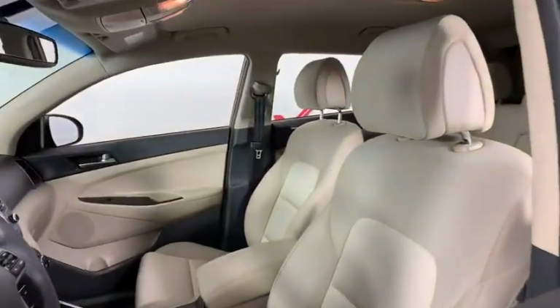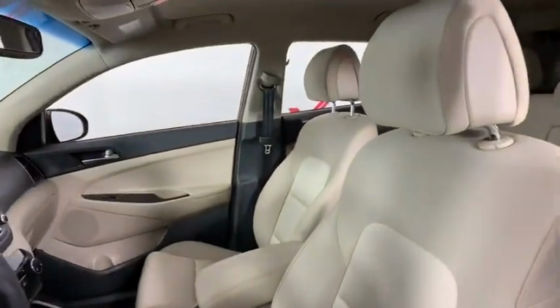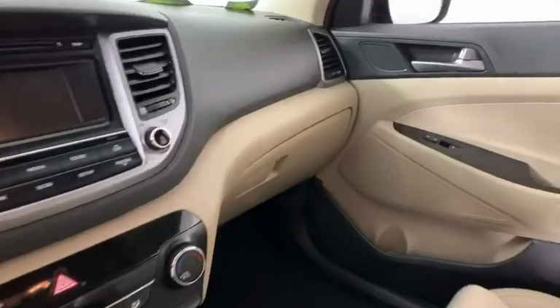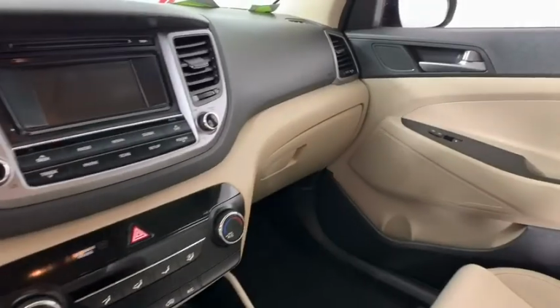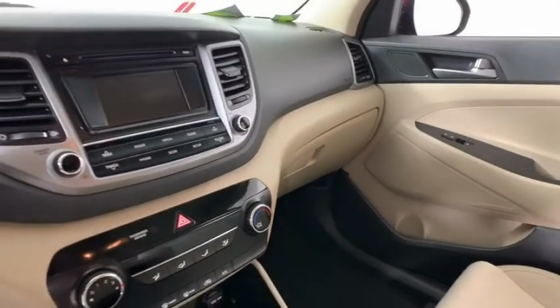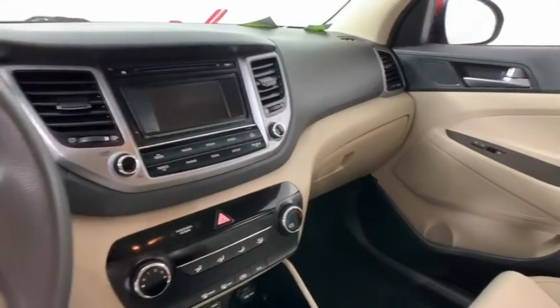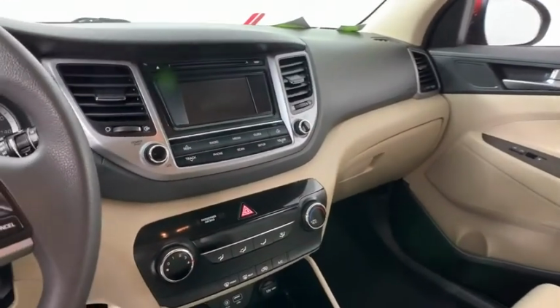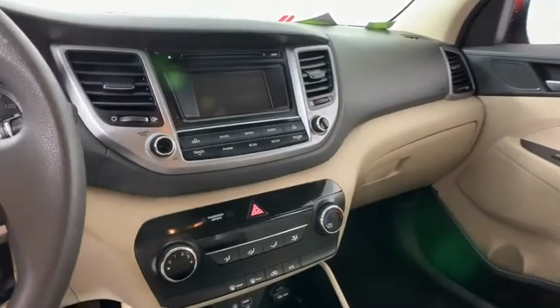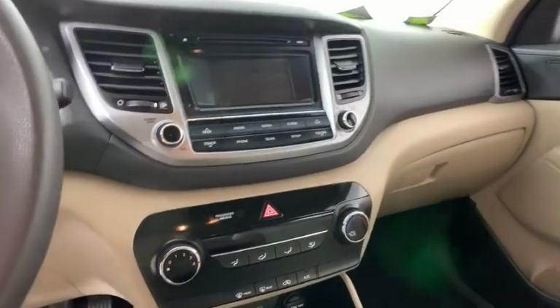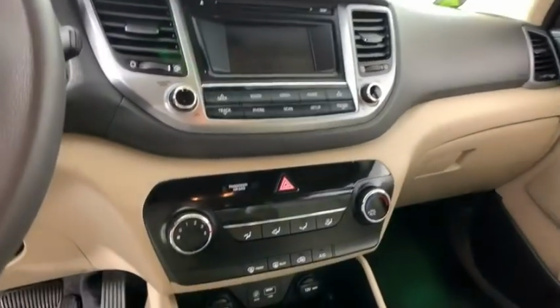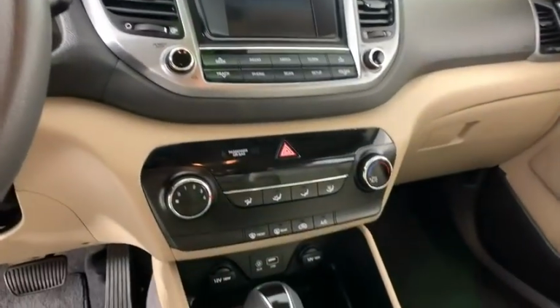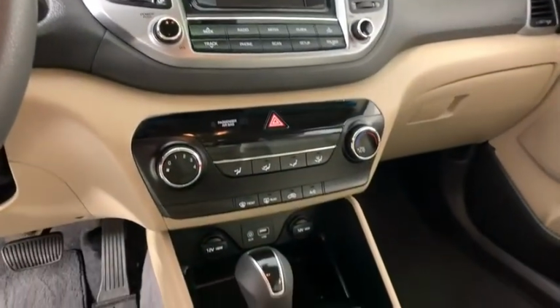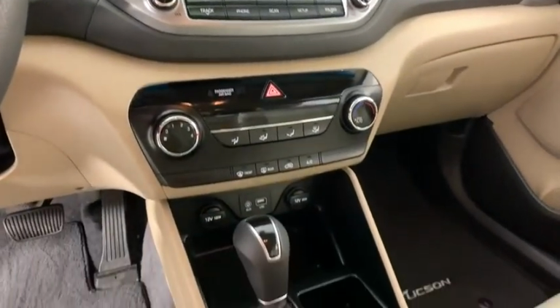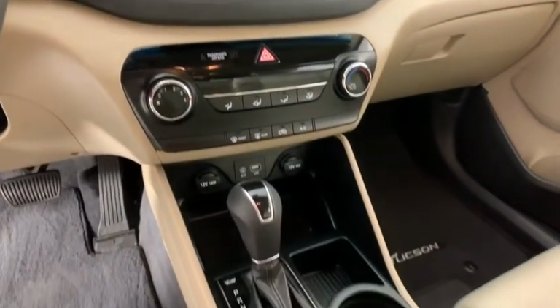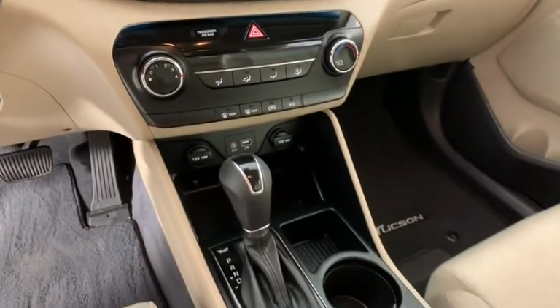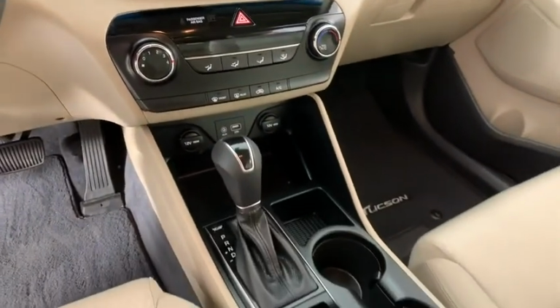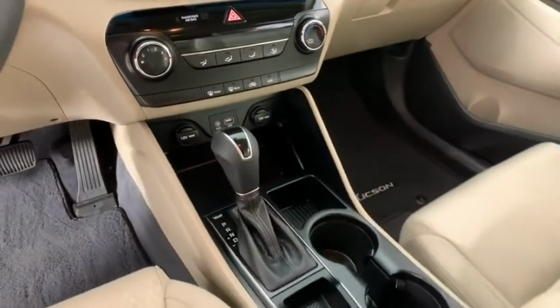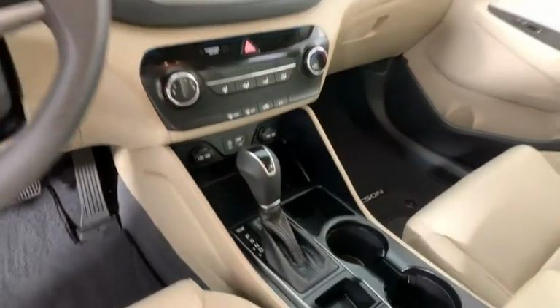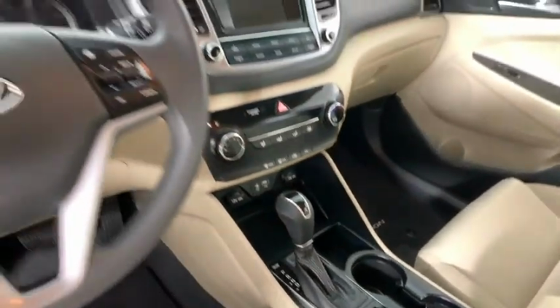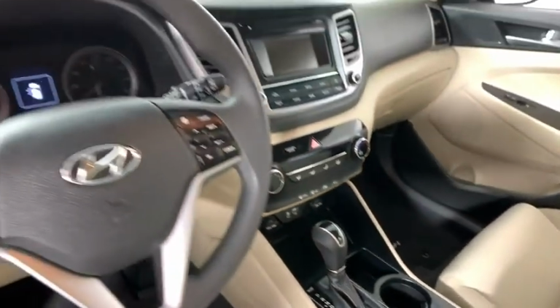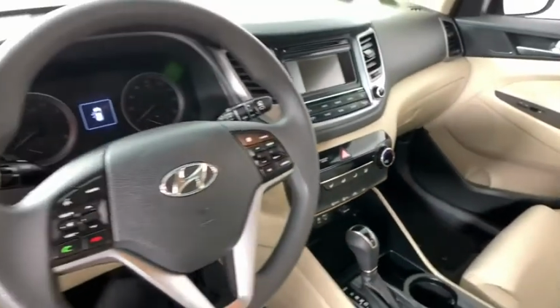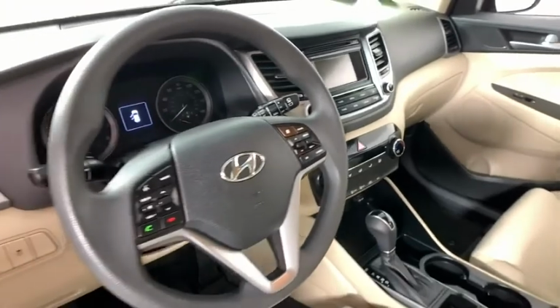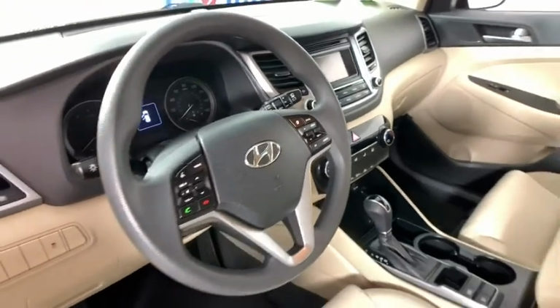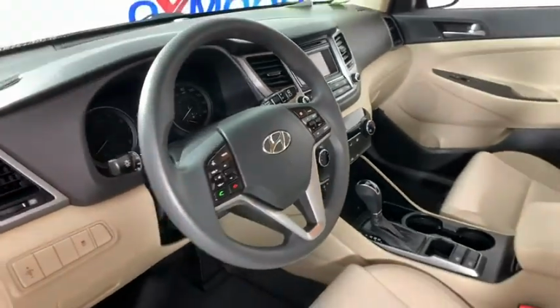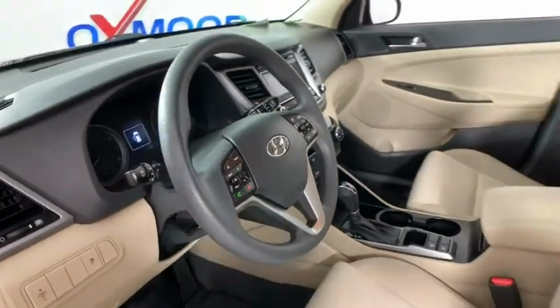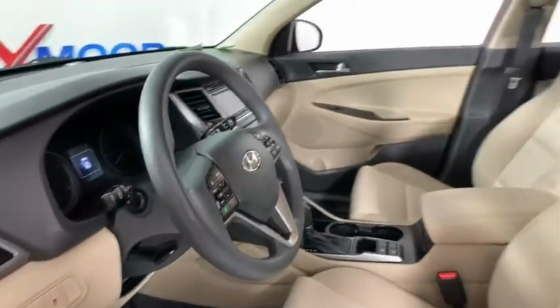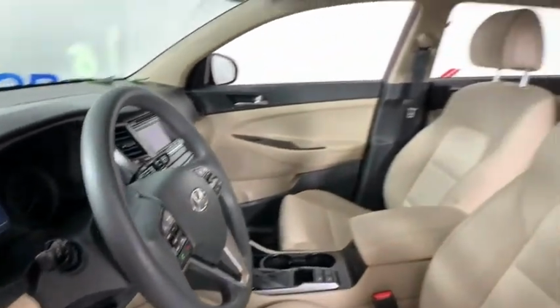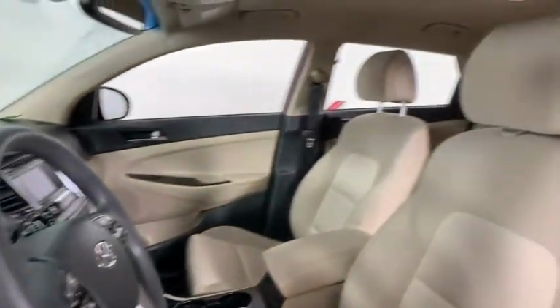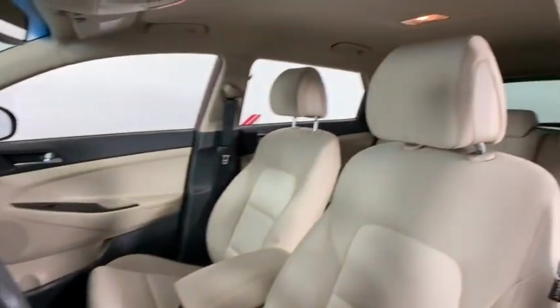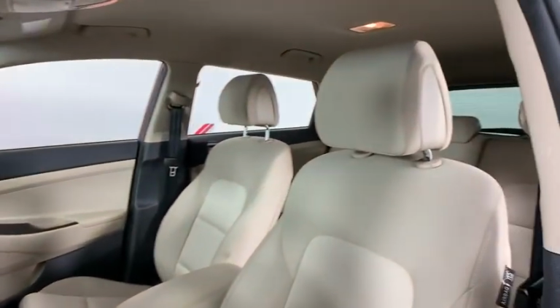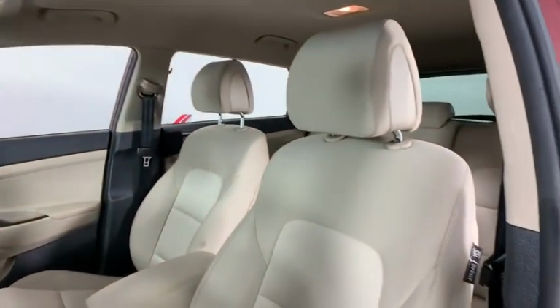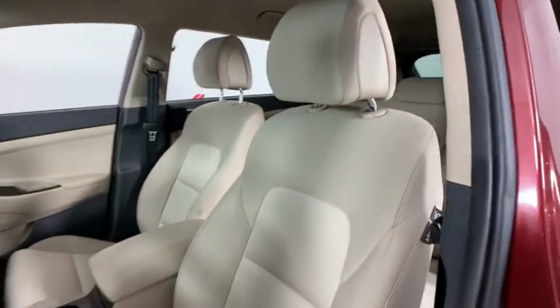This vehicle has less than 35,000 miles. Here are some of this vehicle's great options: backup camera, remote start, heated seats, traction control, Bluetooth, dual airbags, alloy wheels.